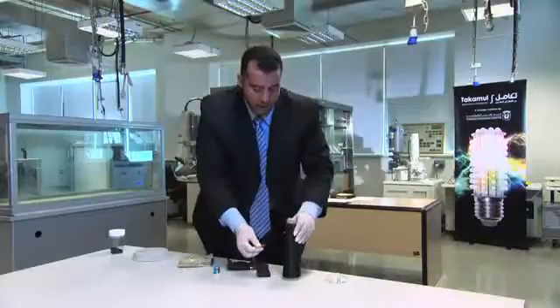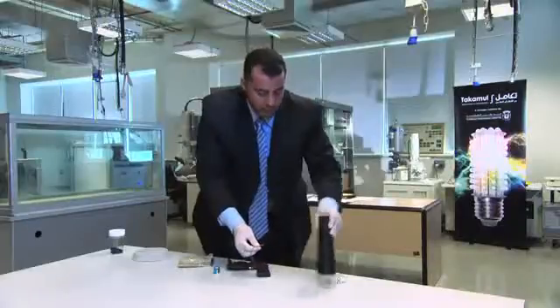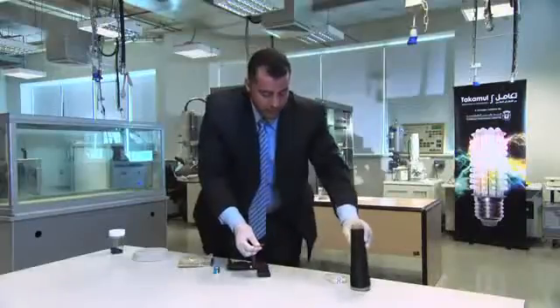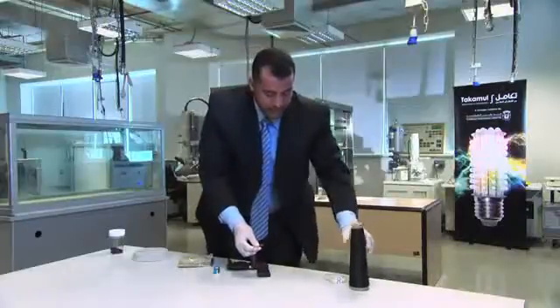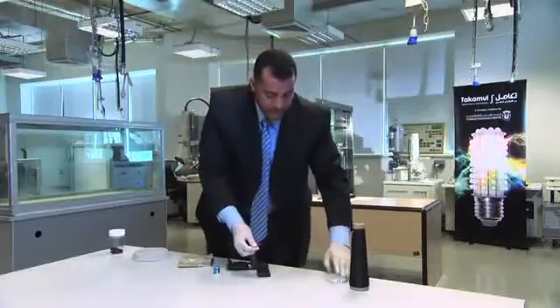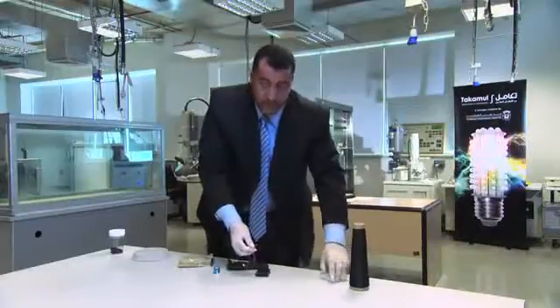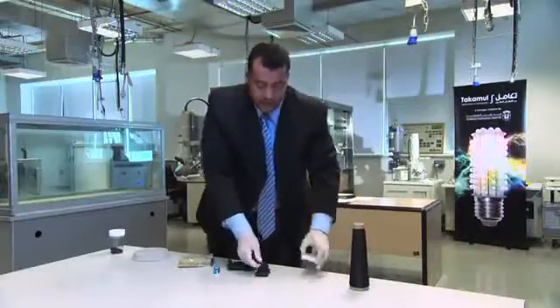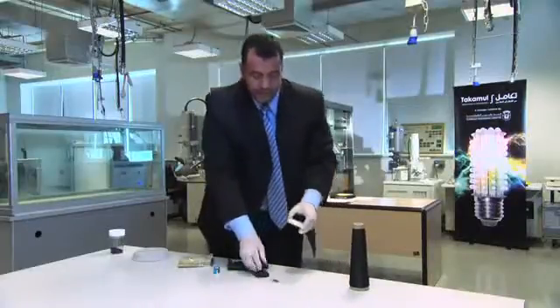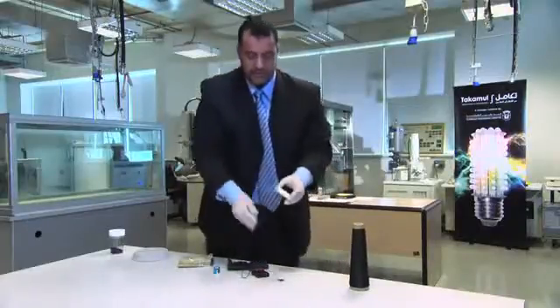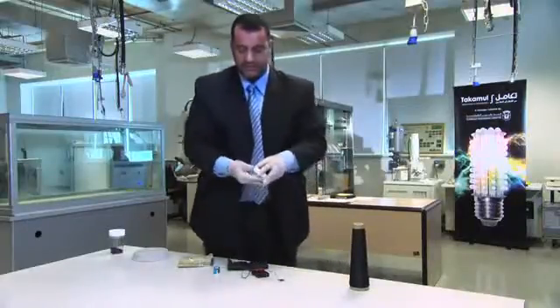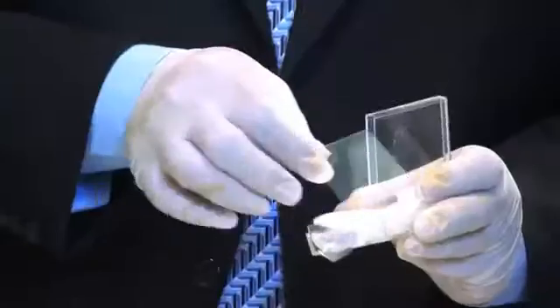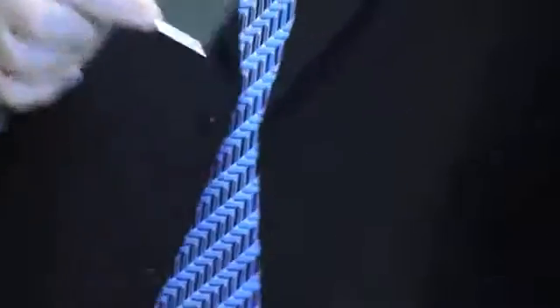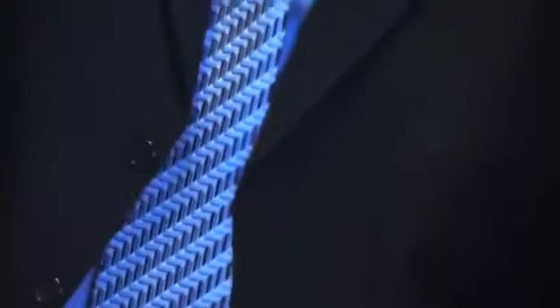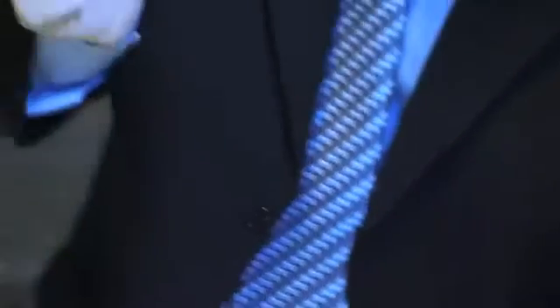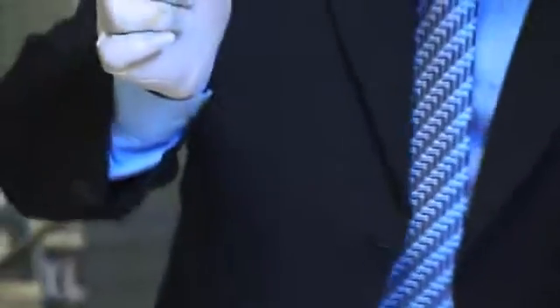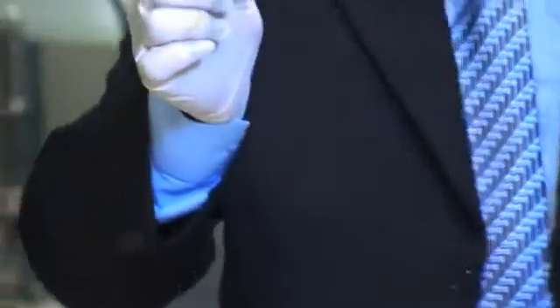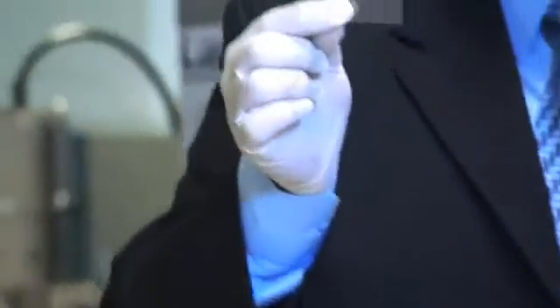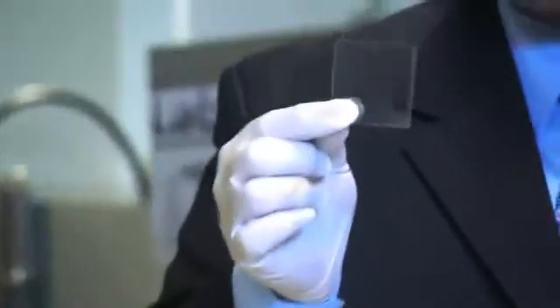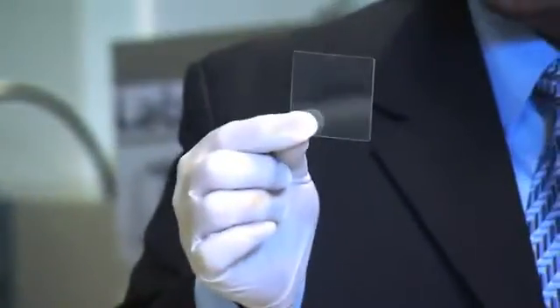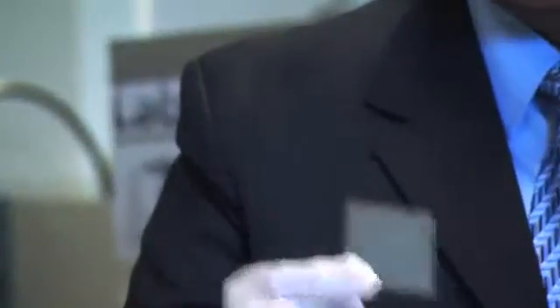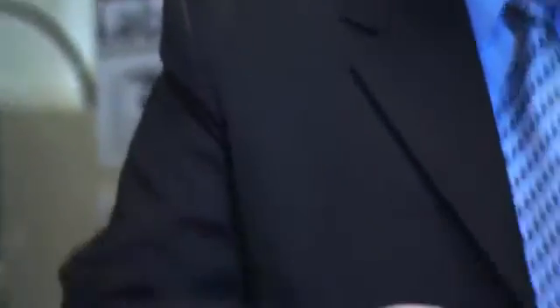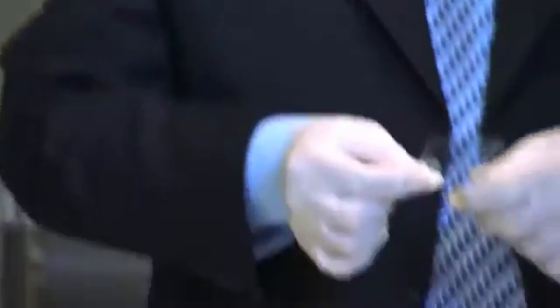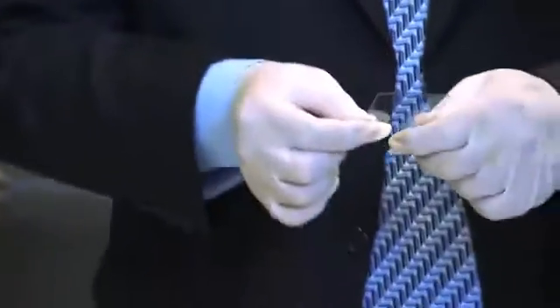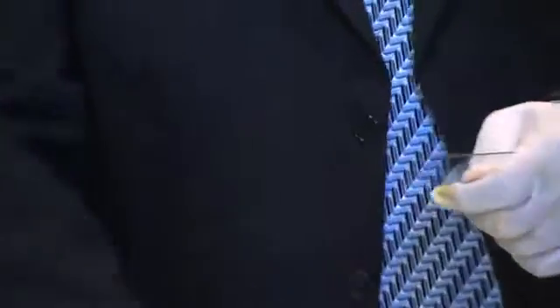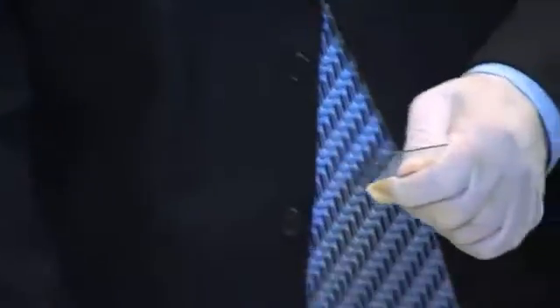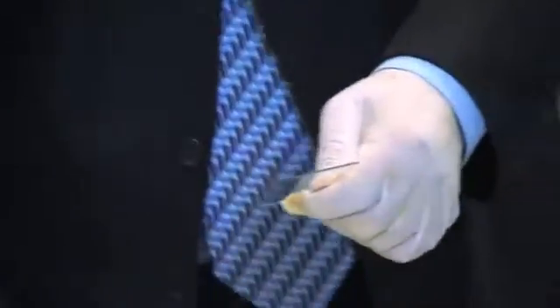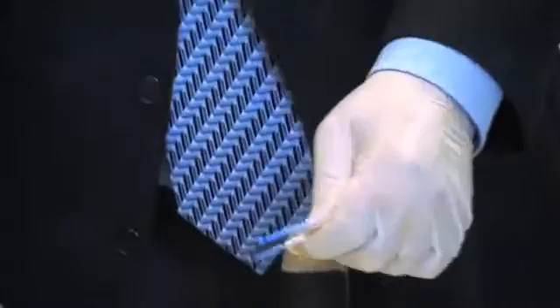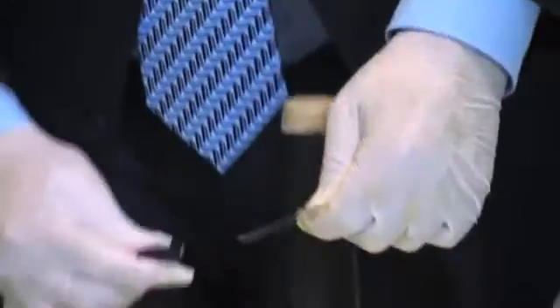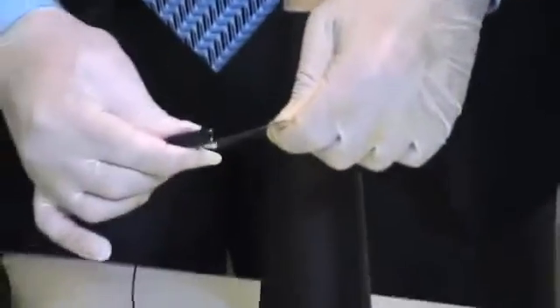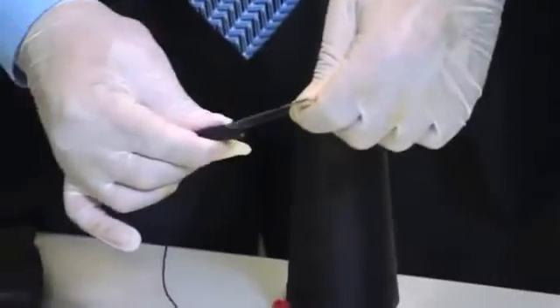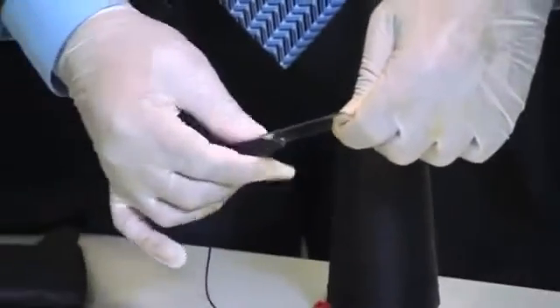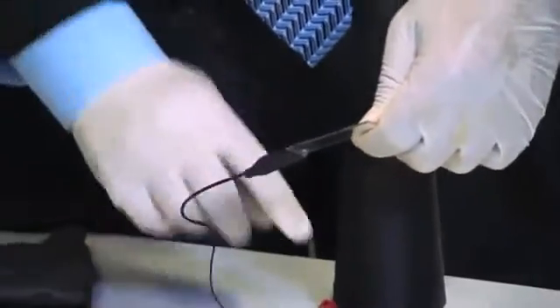One more application is to make conductive glass. This glass is mixed with carbon nanotubes, making it a conductive glass. Again, the same exact test.